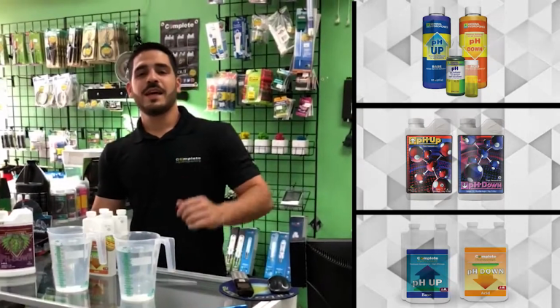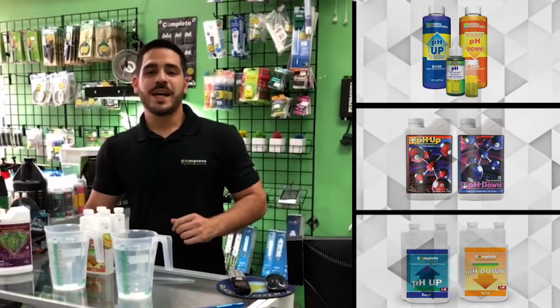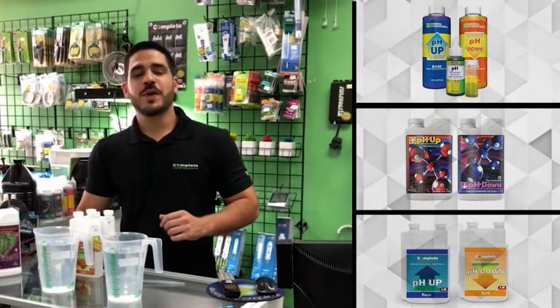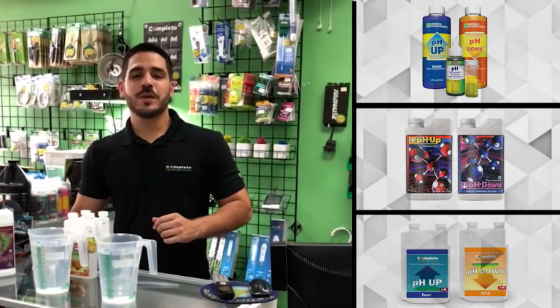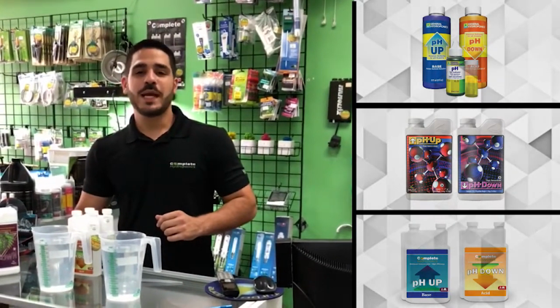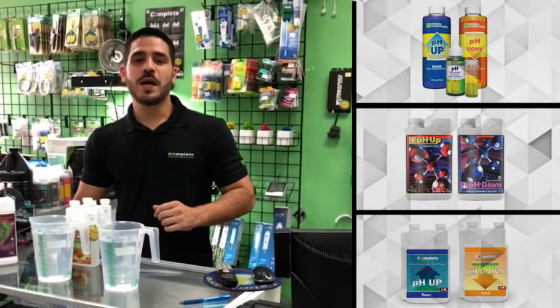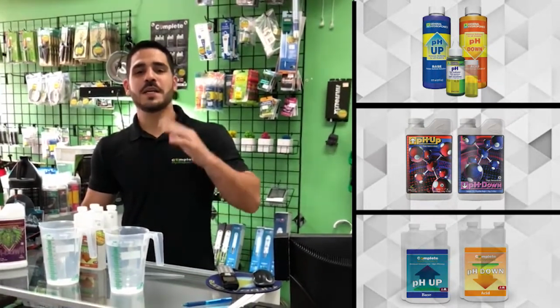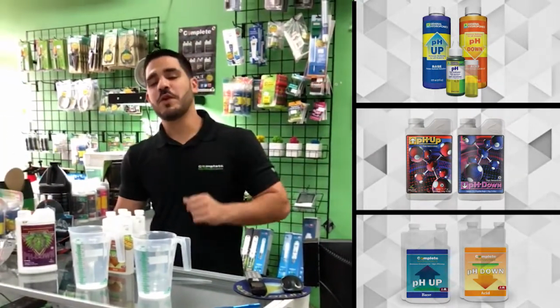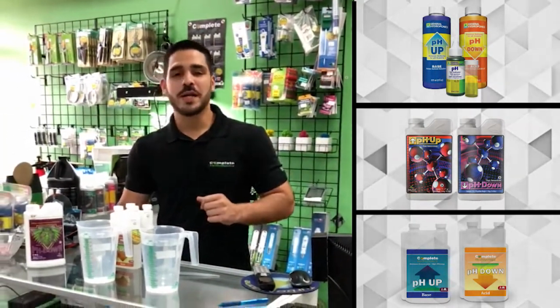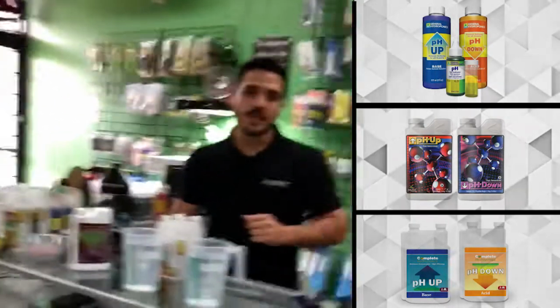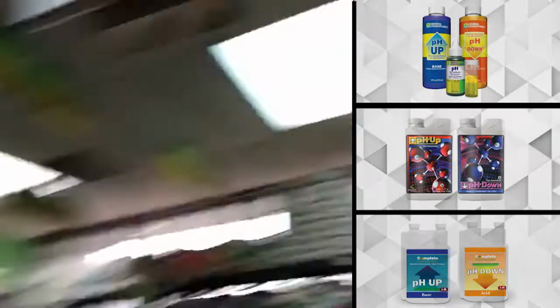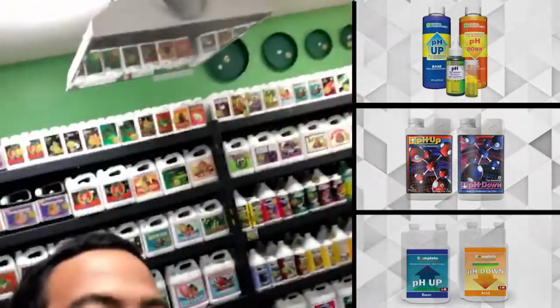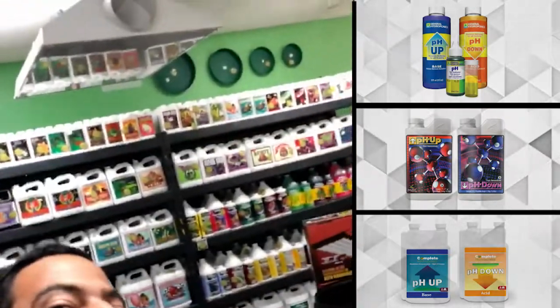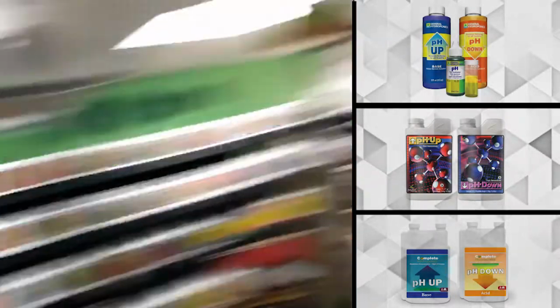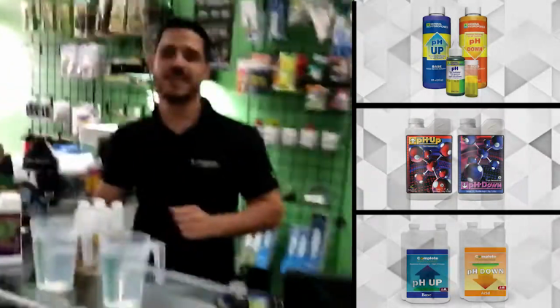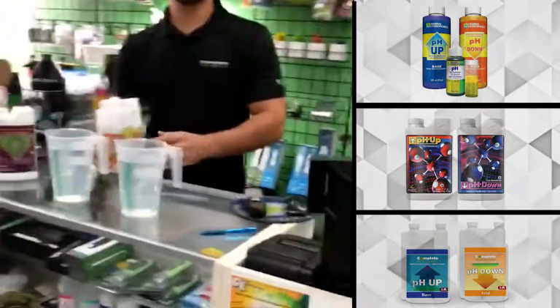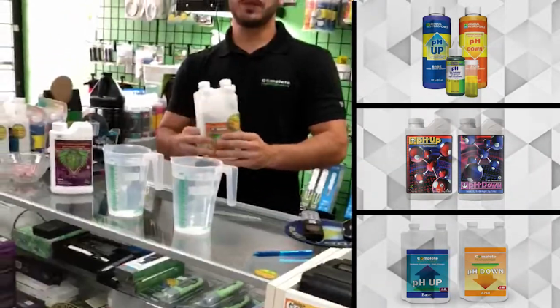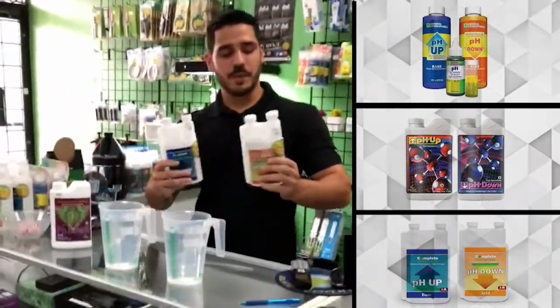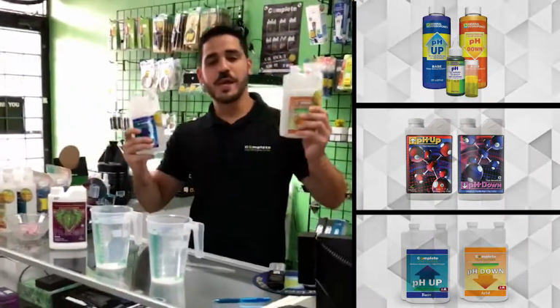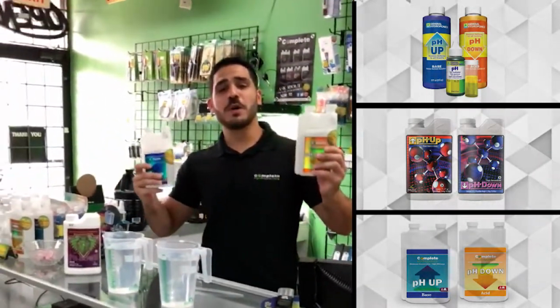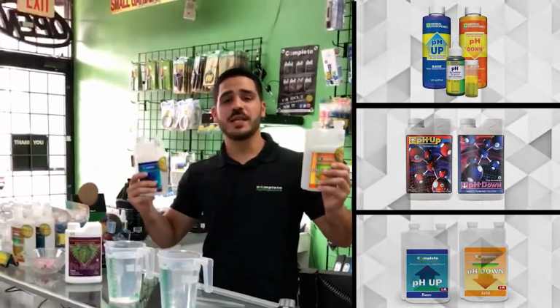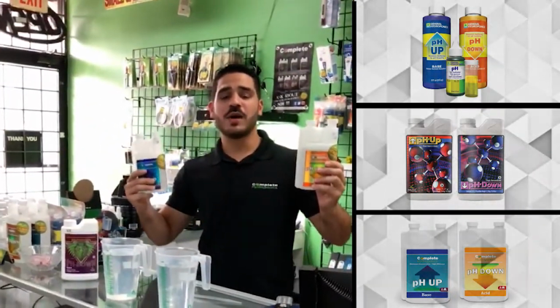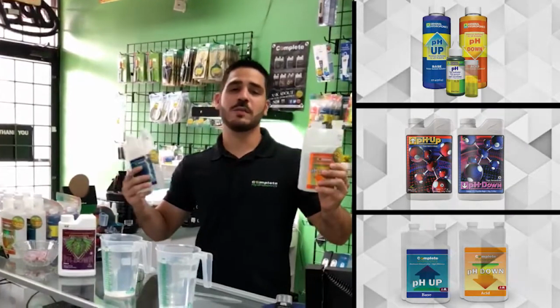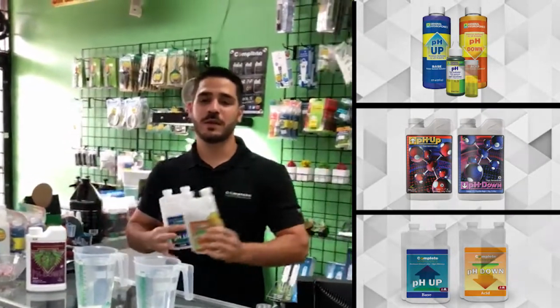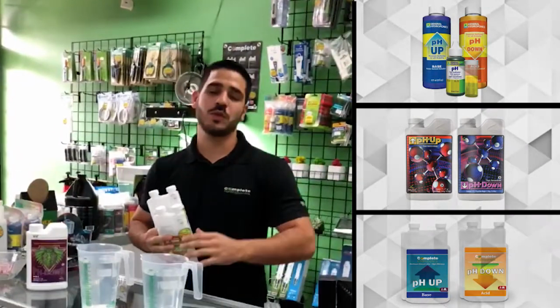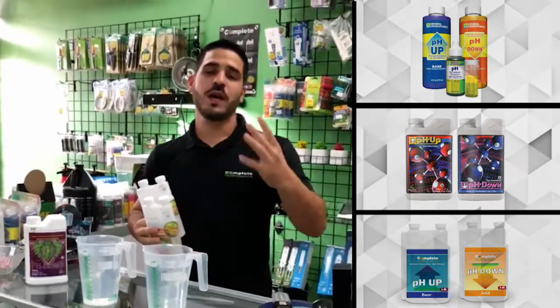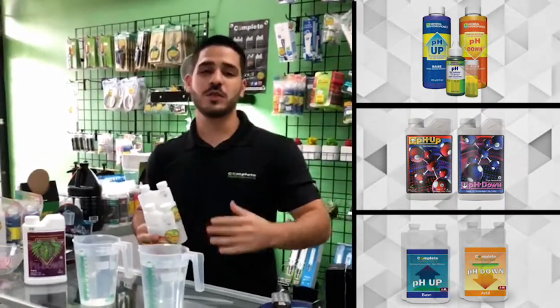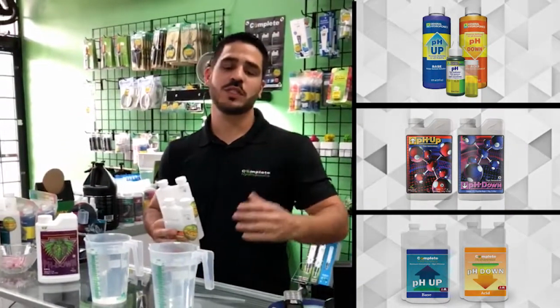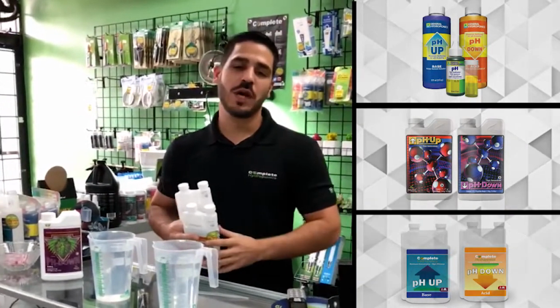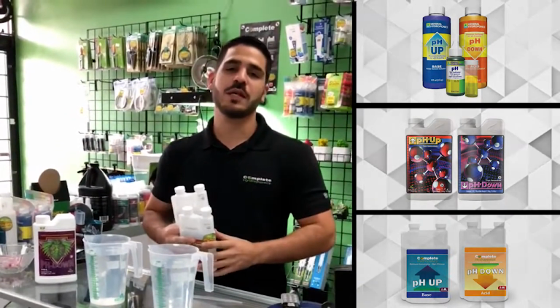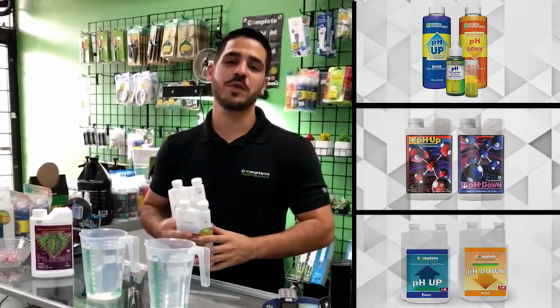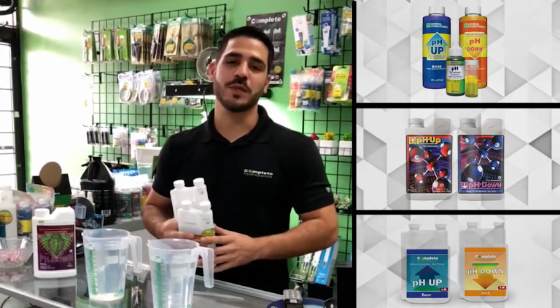Hey guys, Ray here with Complete Hydroponics and my friend Brian from Oasis Garden here in Miami, Florida. We're going to be talking about pH up, pH down and comparing them to Advanced Nutrients, General Hydroponics and a few other ones.